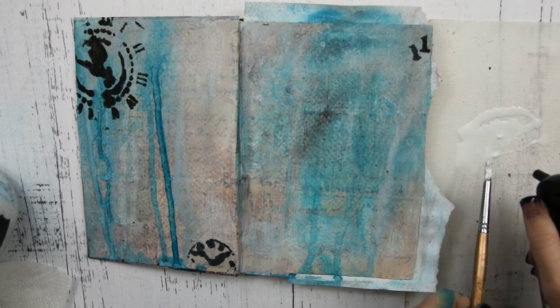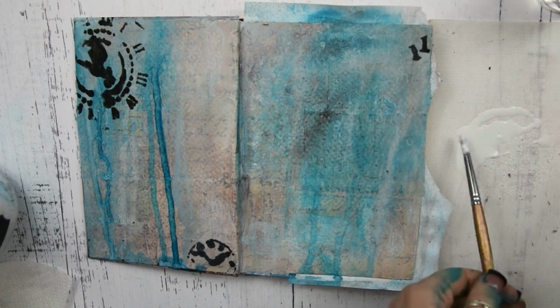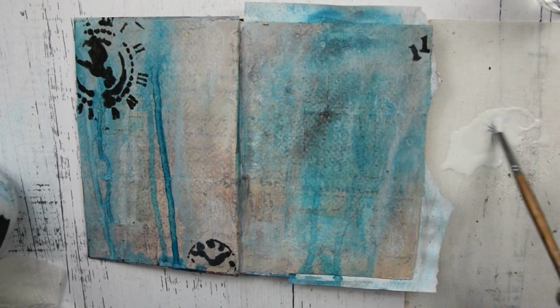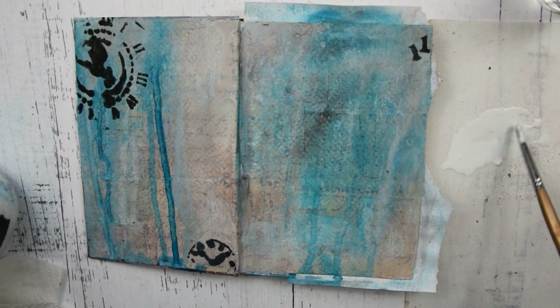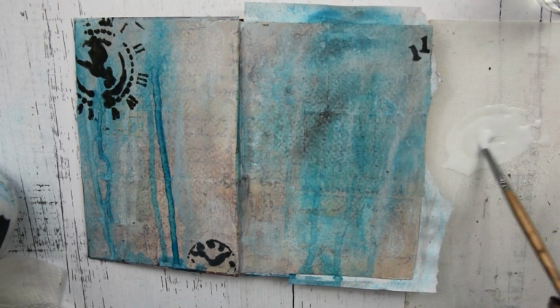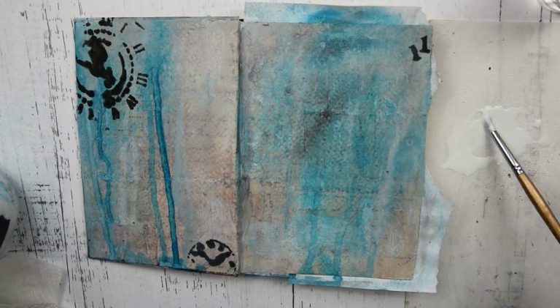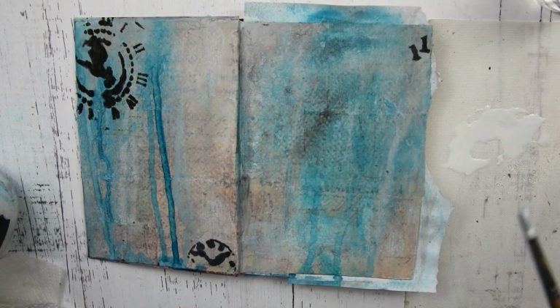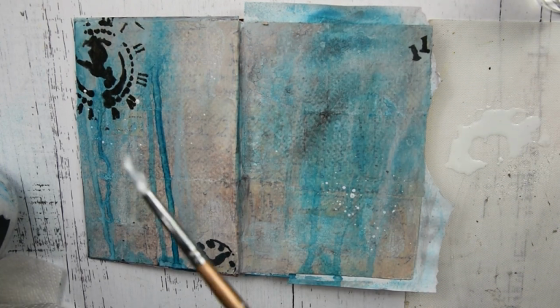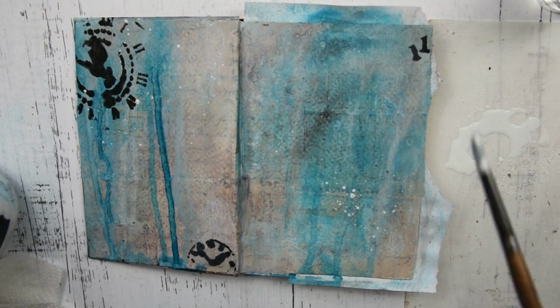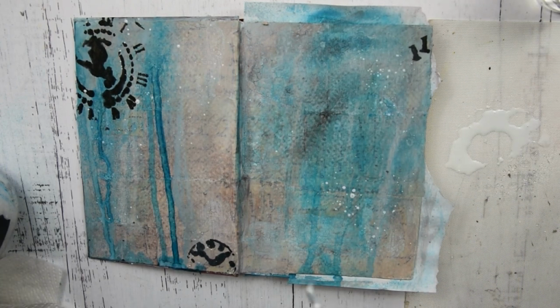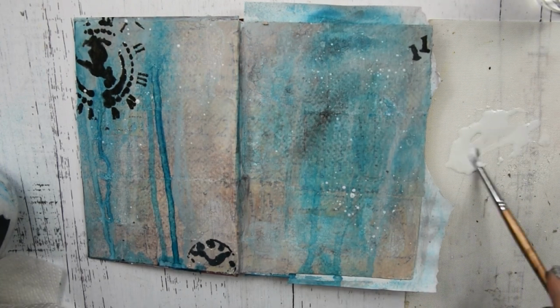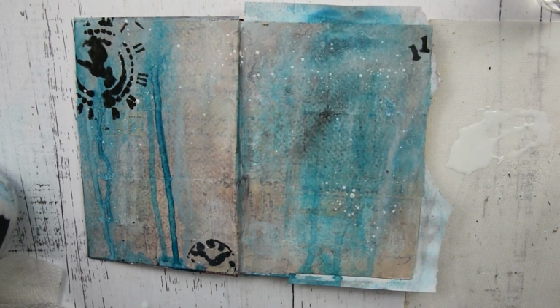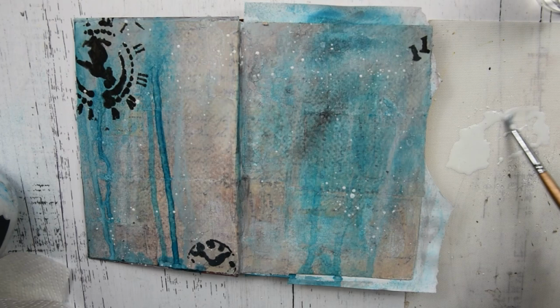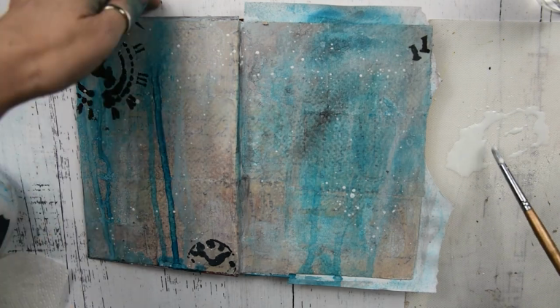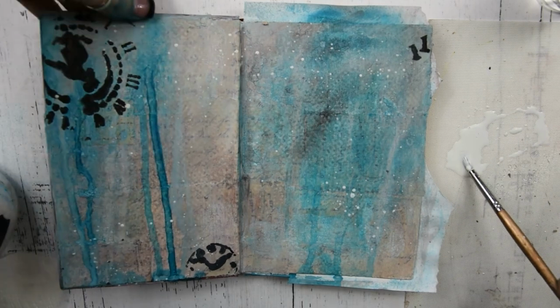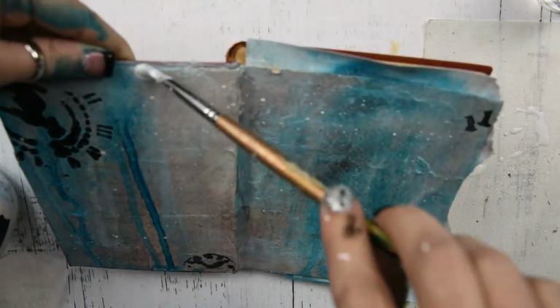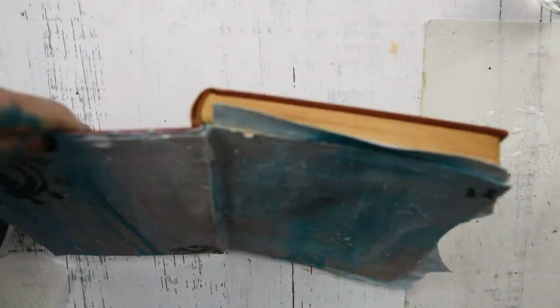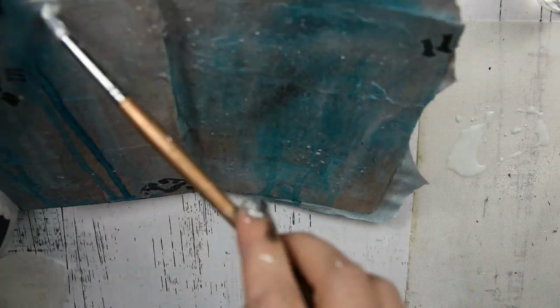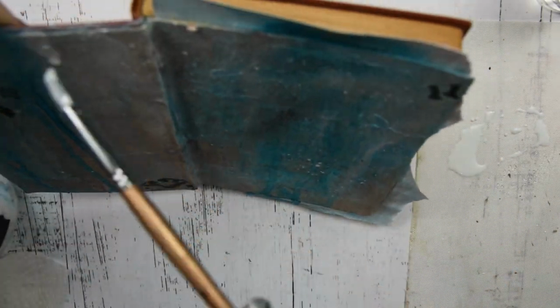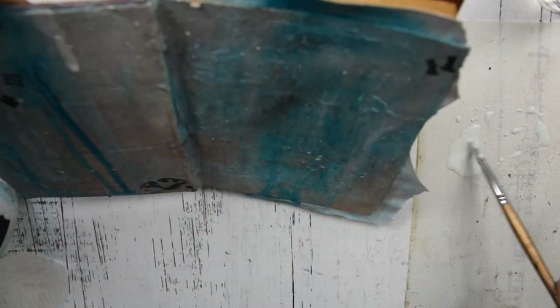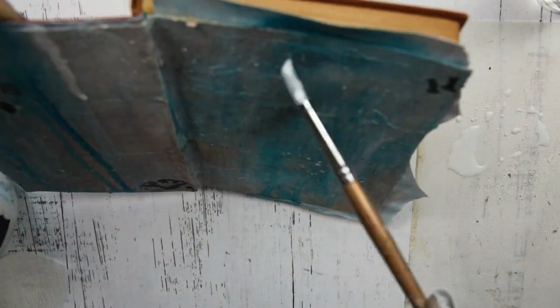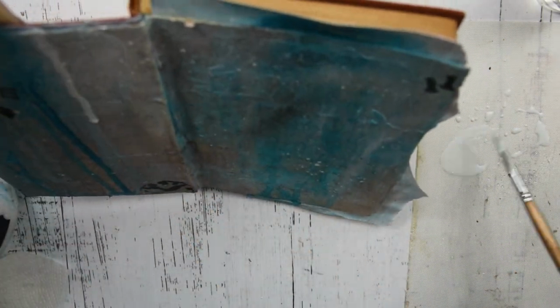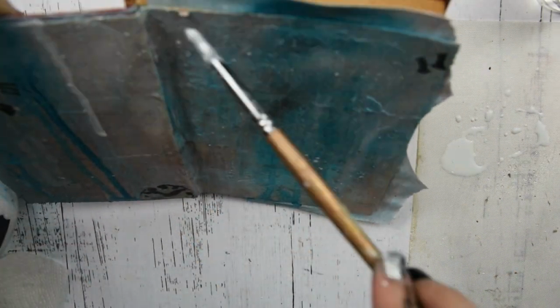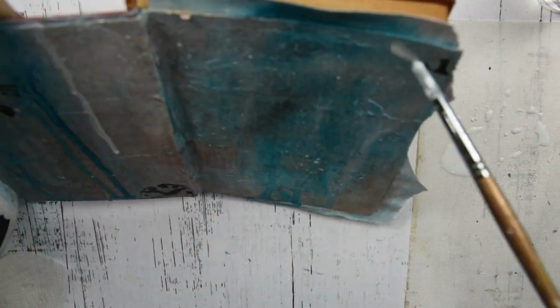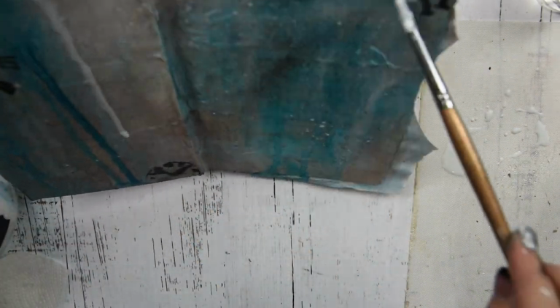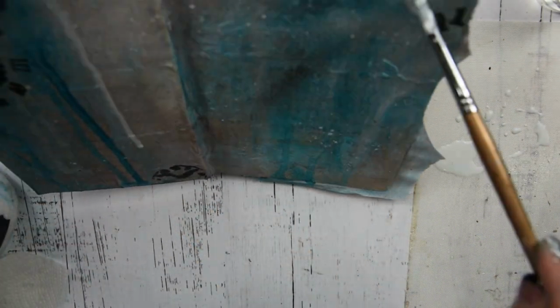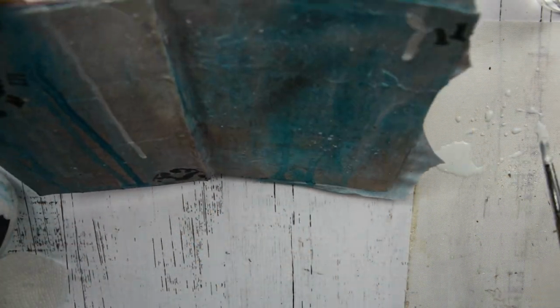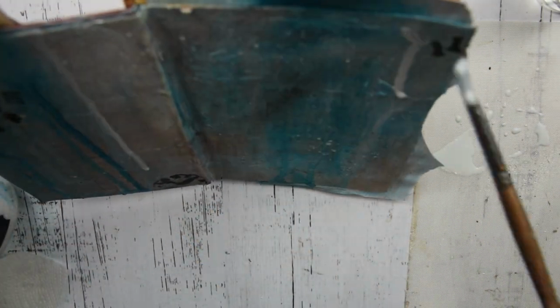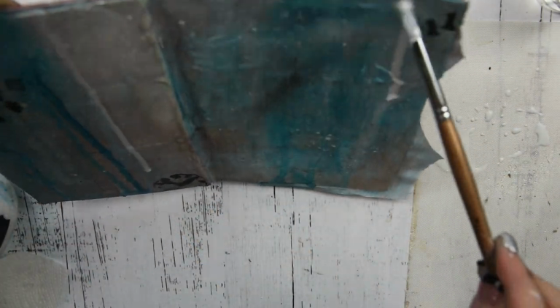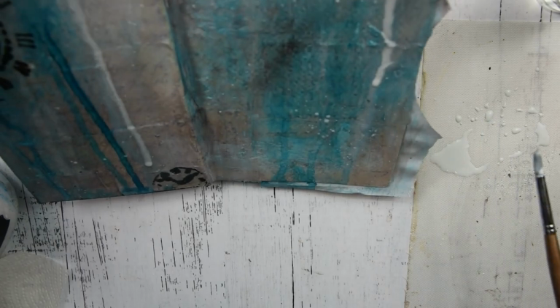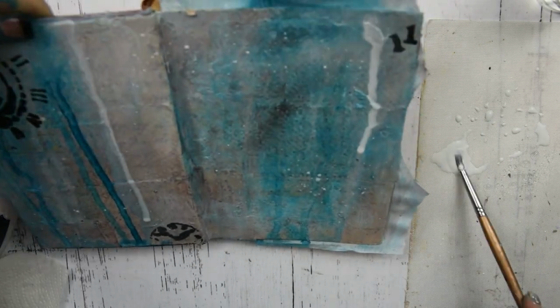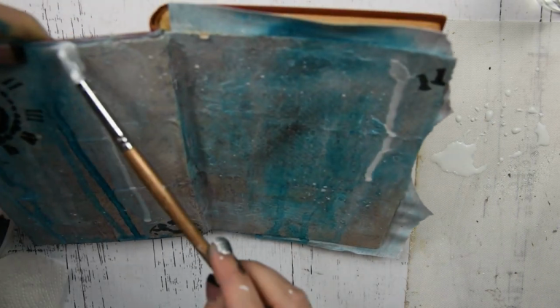Once this layer is dry, I have some gesso and some water — I'm really watering down the gesso — and I'm going to make some drips and some splashes and splatters.